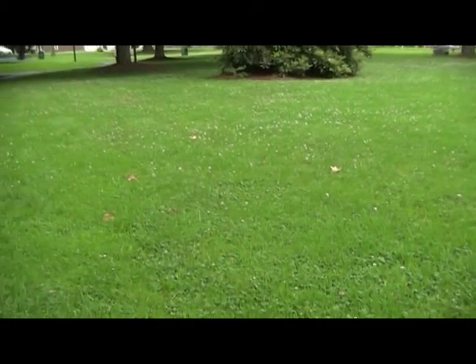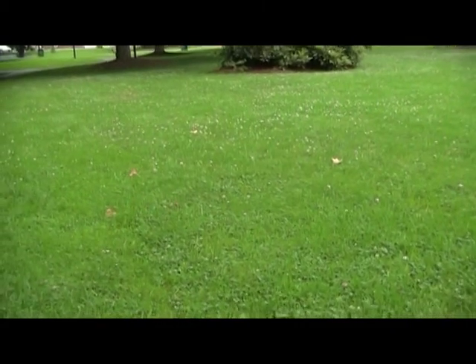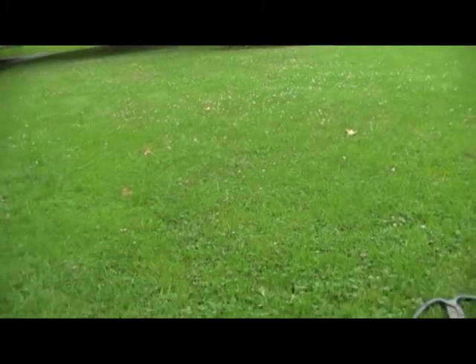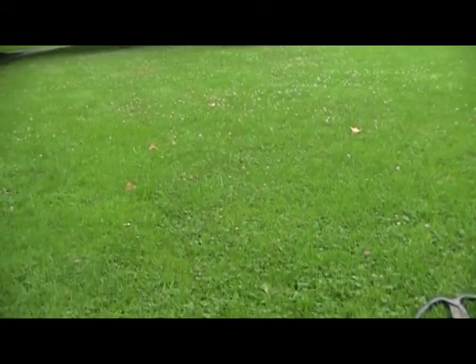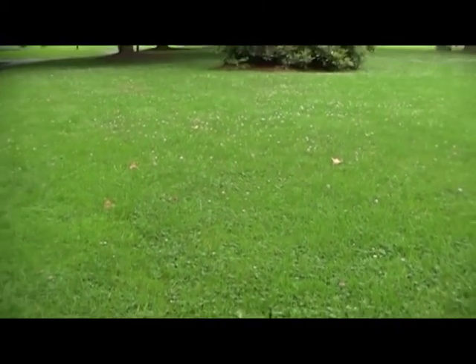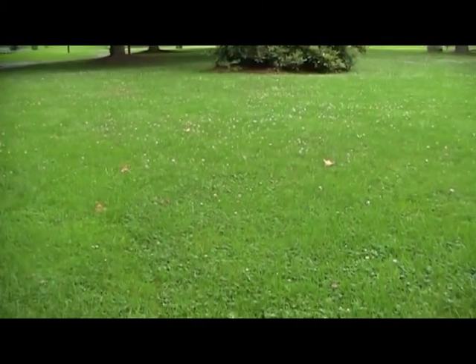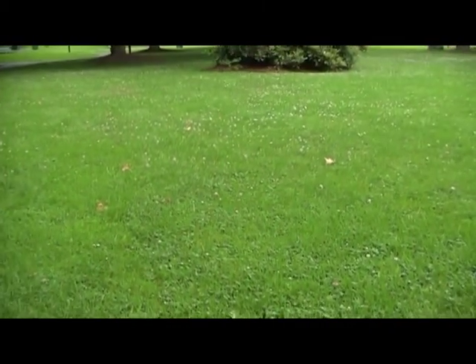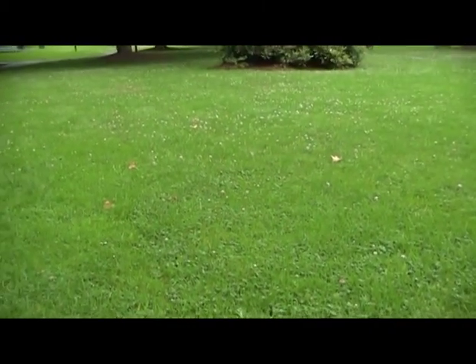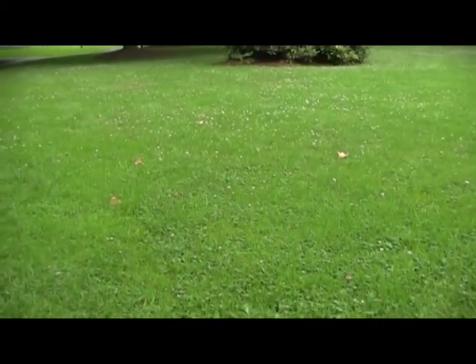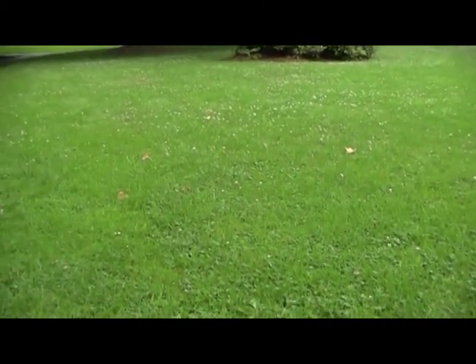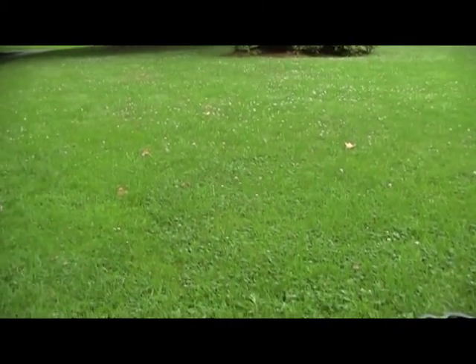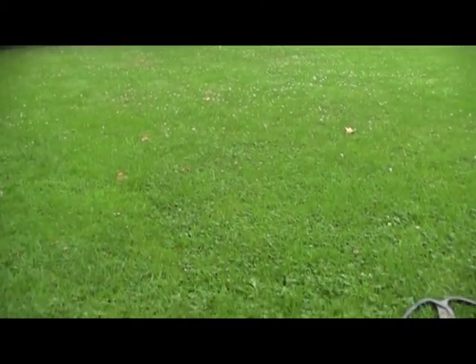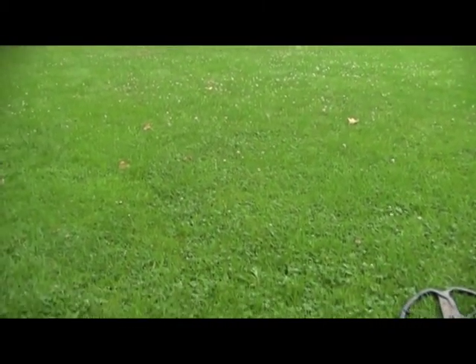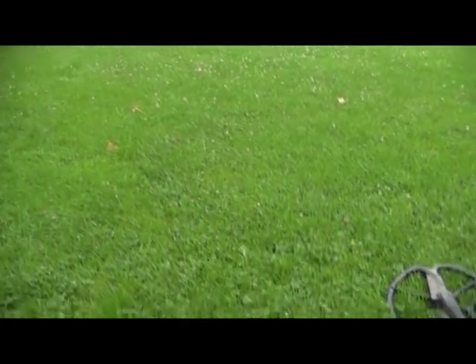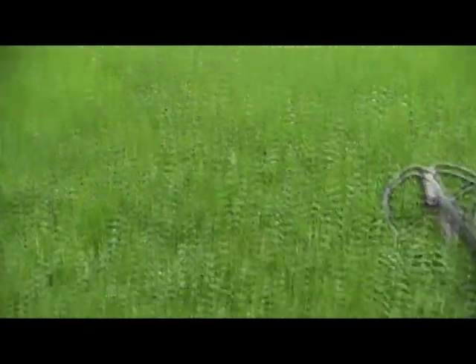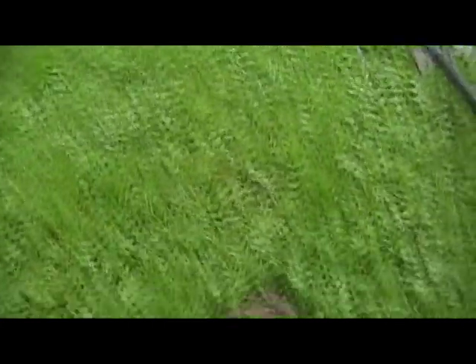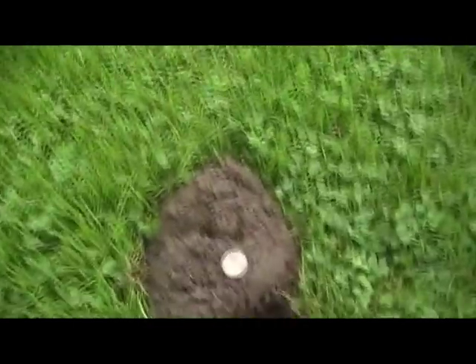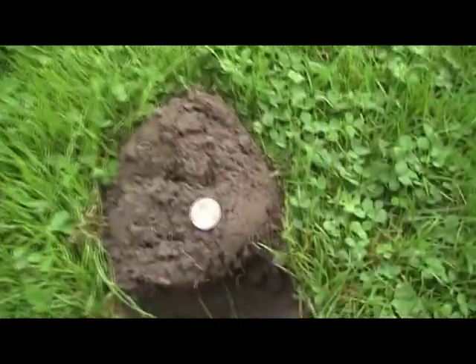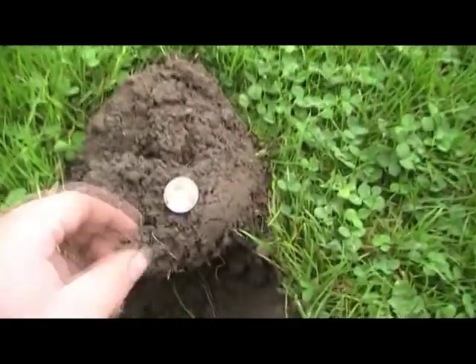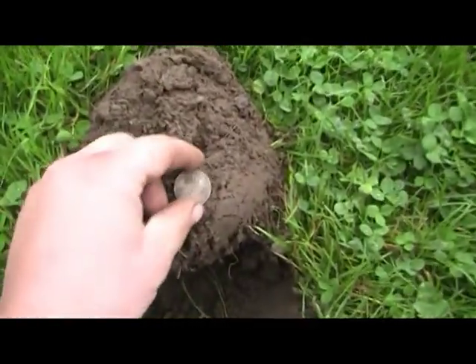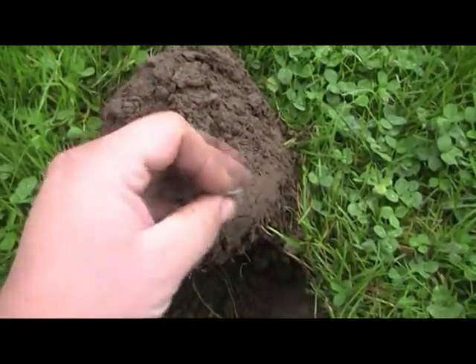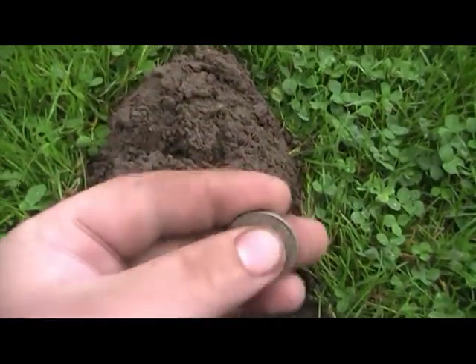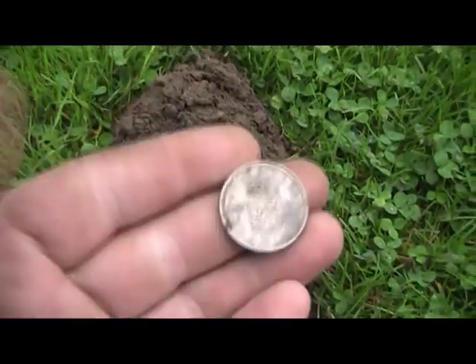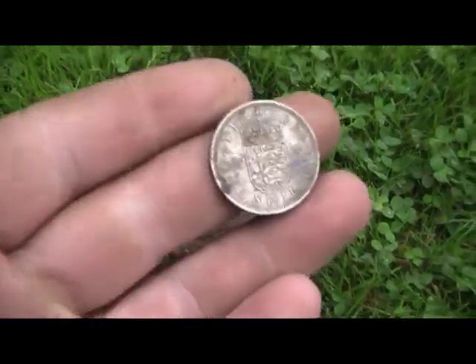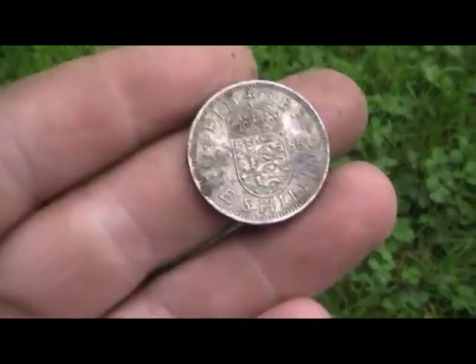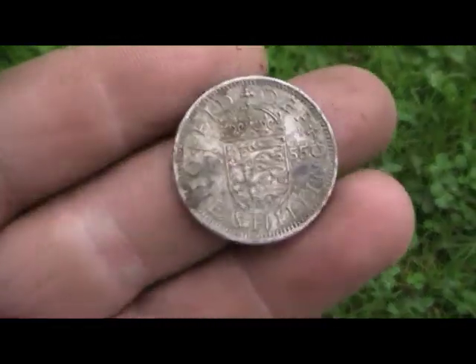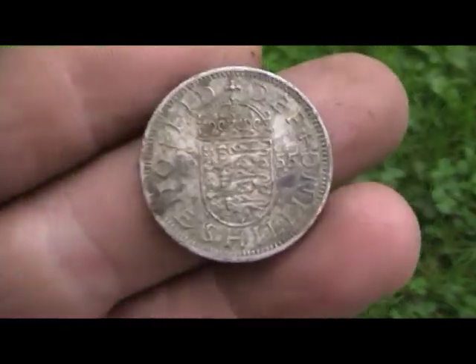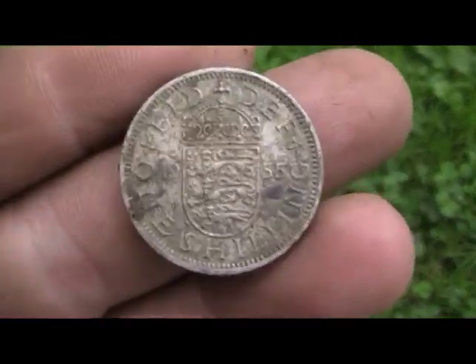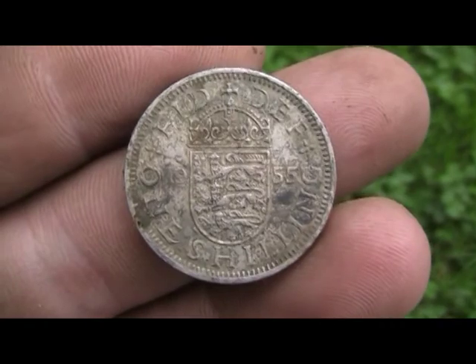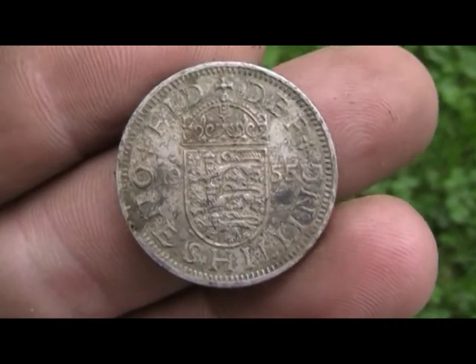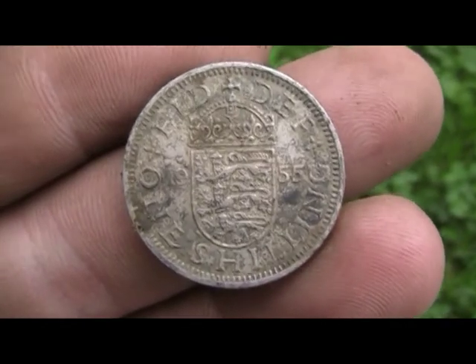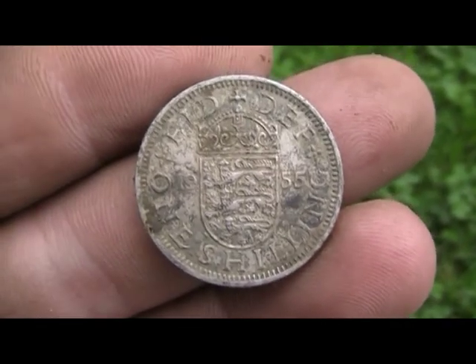Hi everyone, it's Coop here. I'm at an old park that I was told had nothing but clad, and I just dug my very first signal — we just got here — and it's a foreign coin.